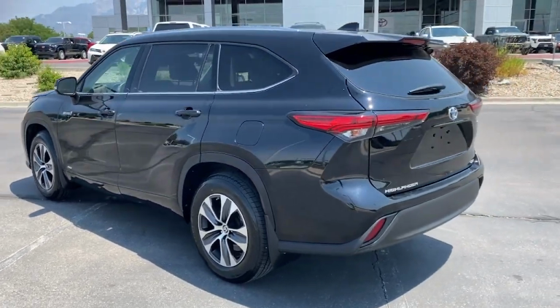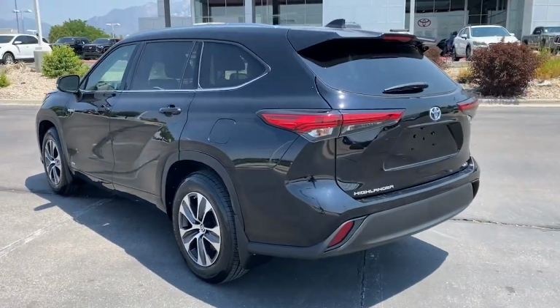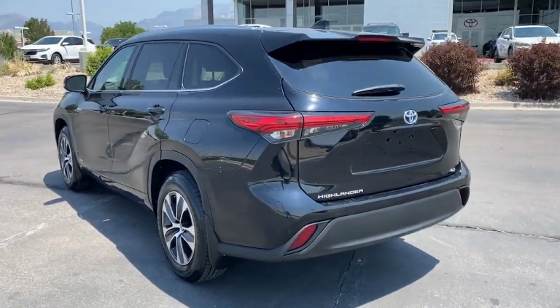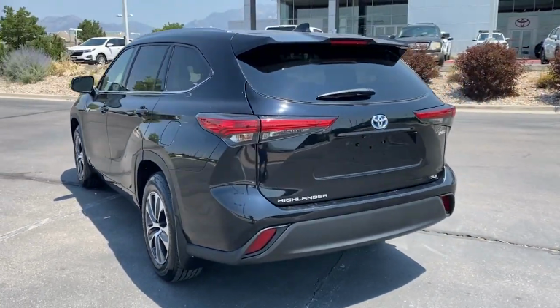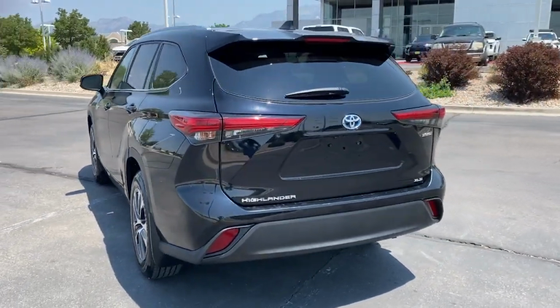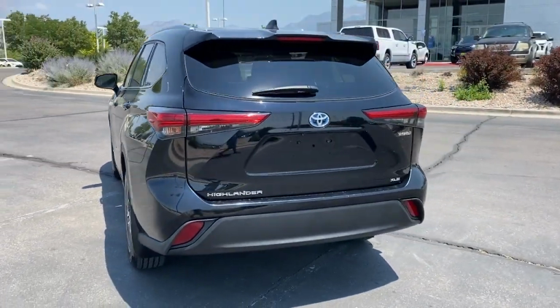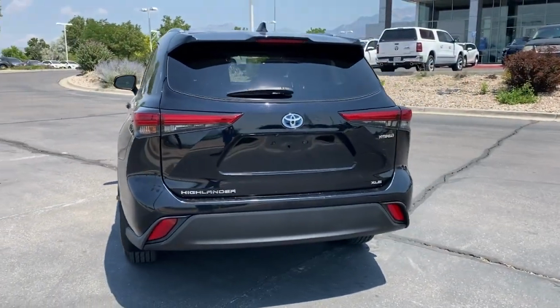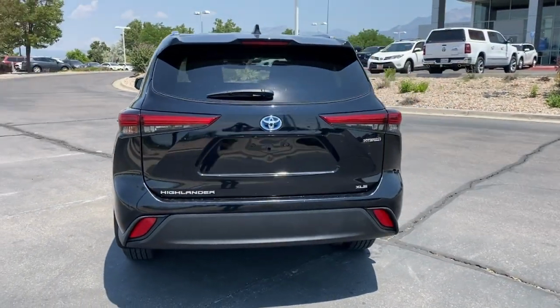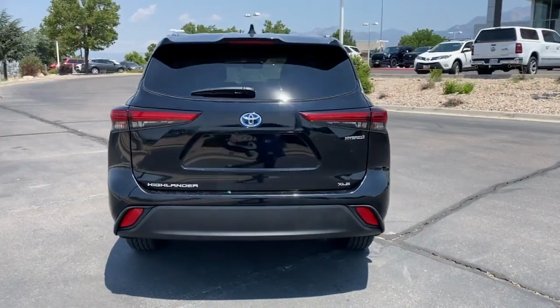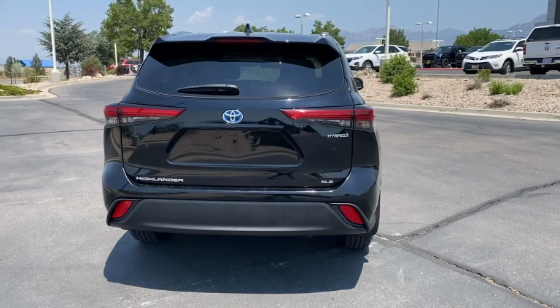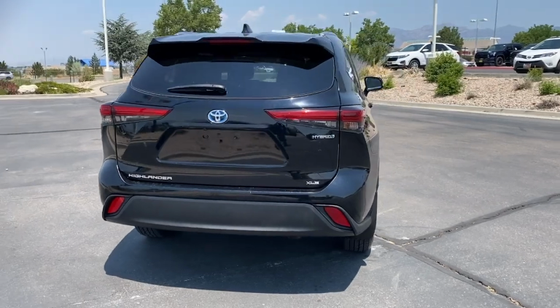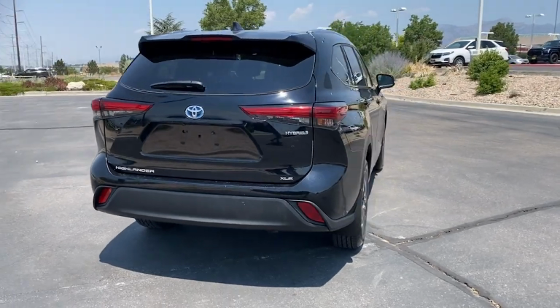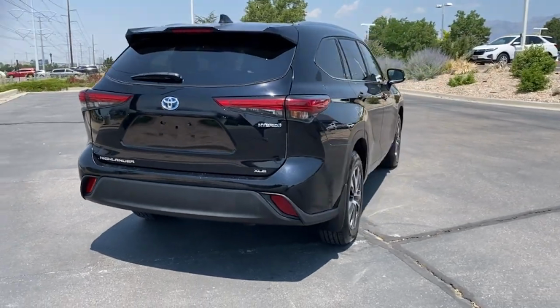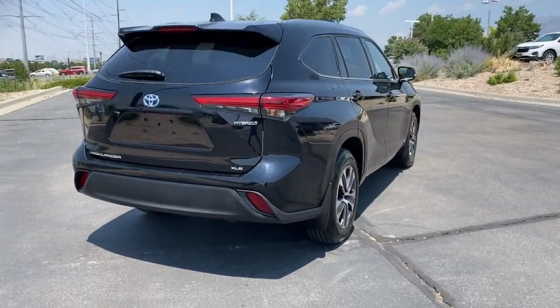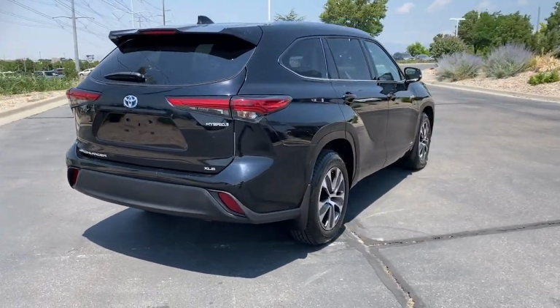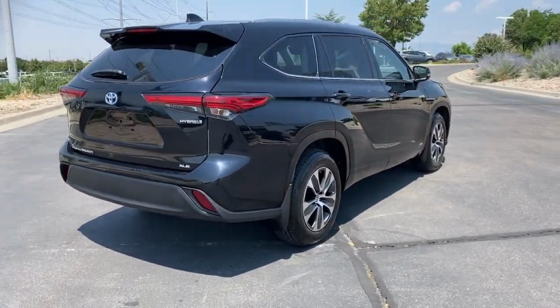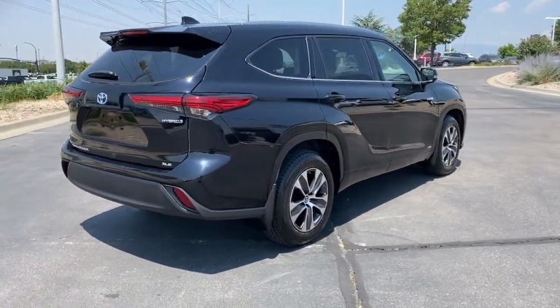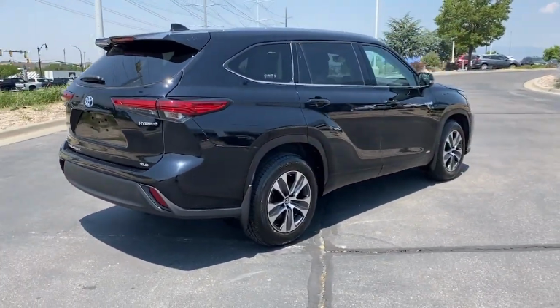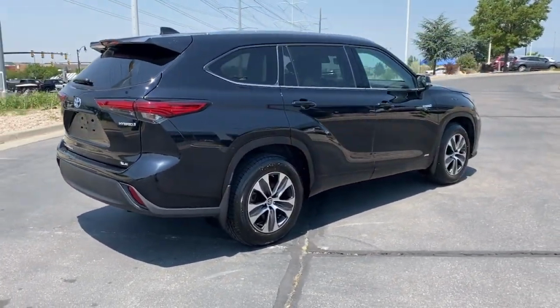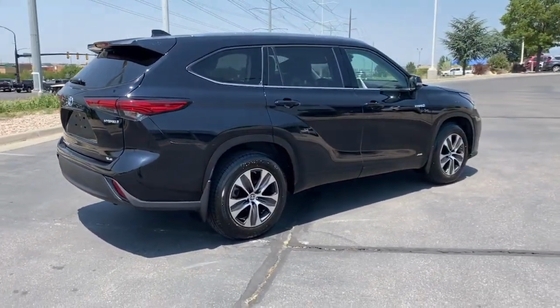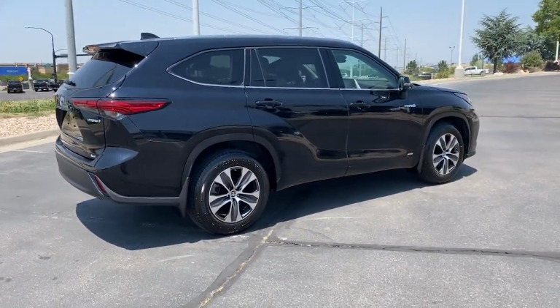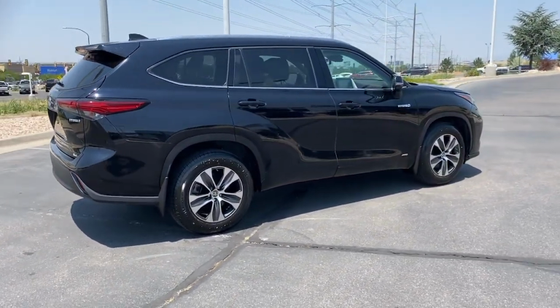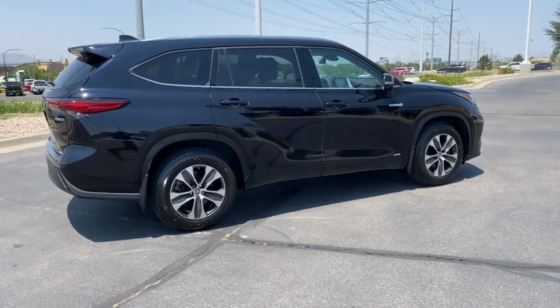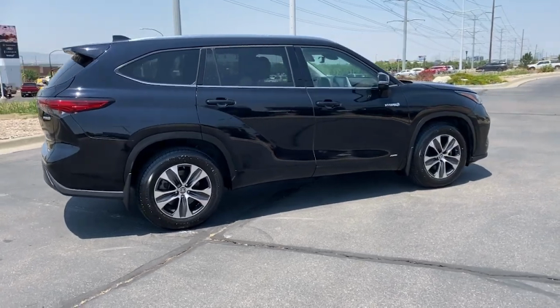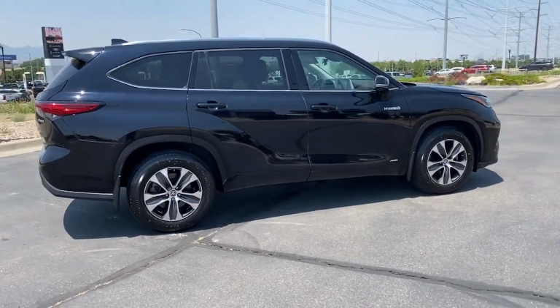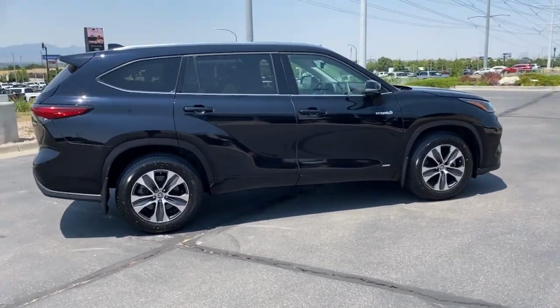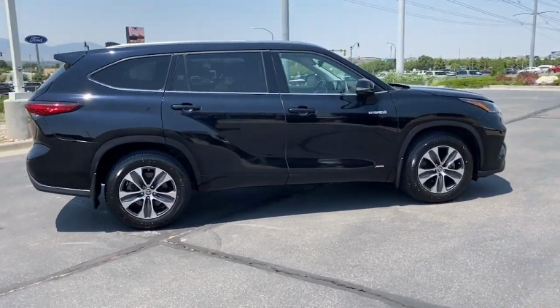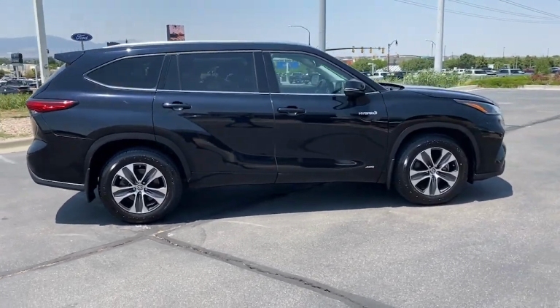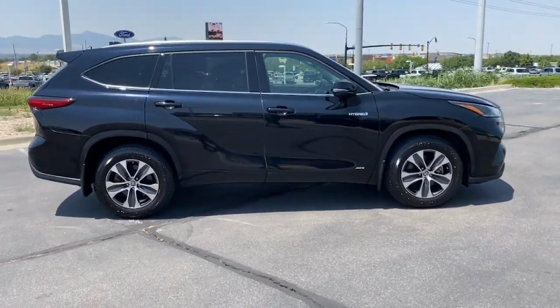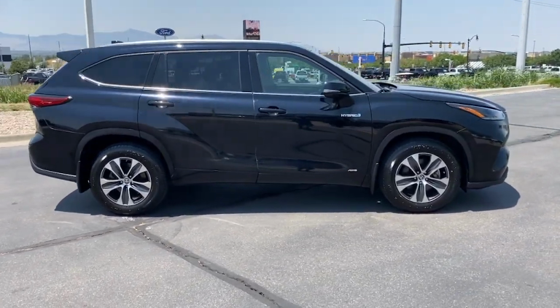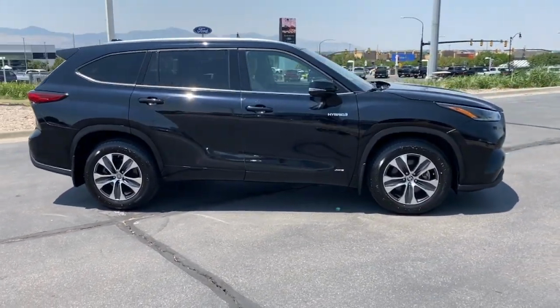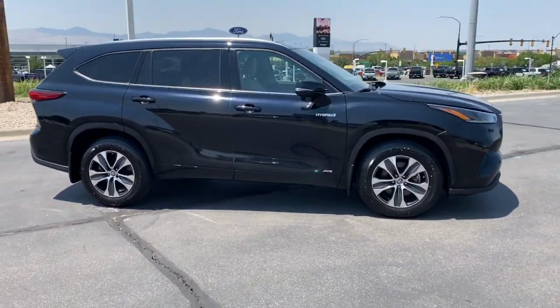With the latest in safety tech, ample cargo space, a versatile interior, all-wheel drive, three-row seating, and a smooth, quiet ride, this can-do crossover prioritizes security, comfort, and convenience.